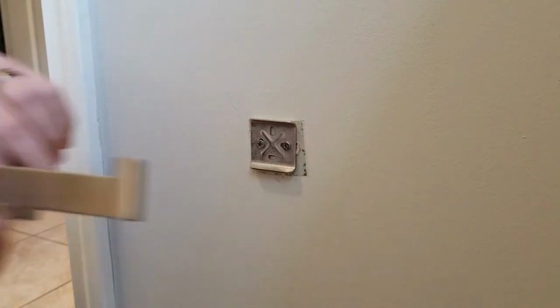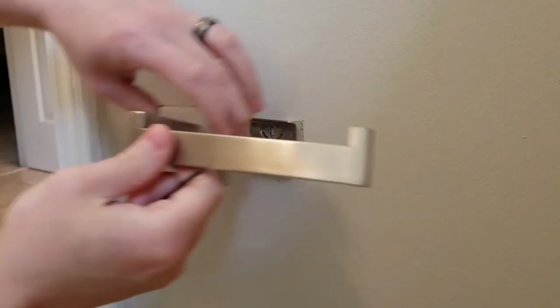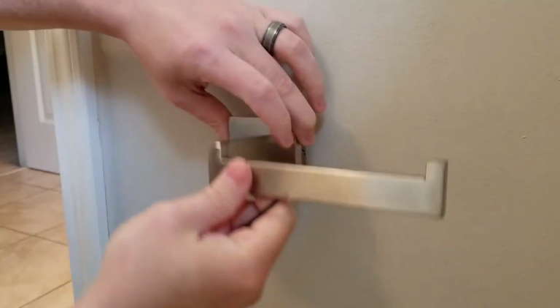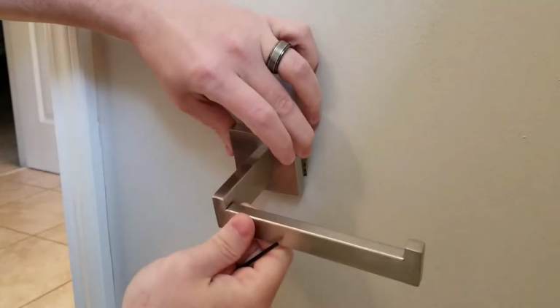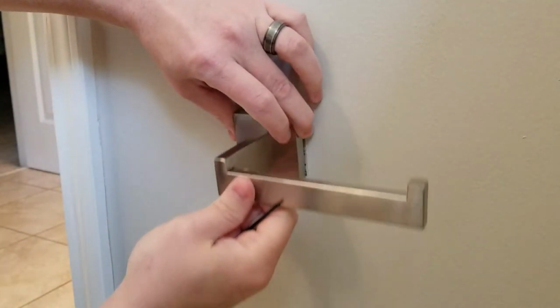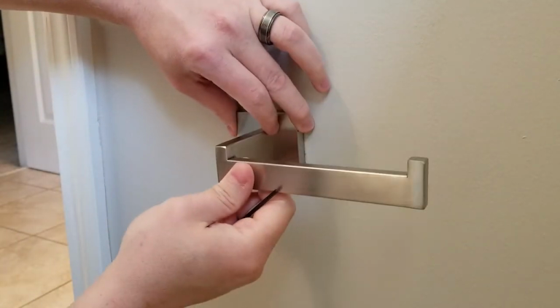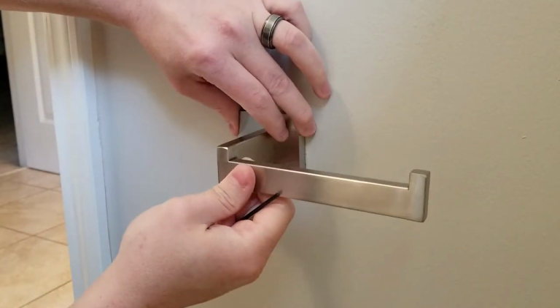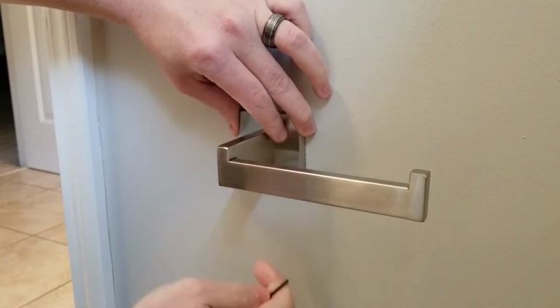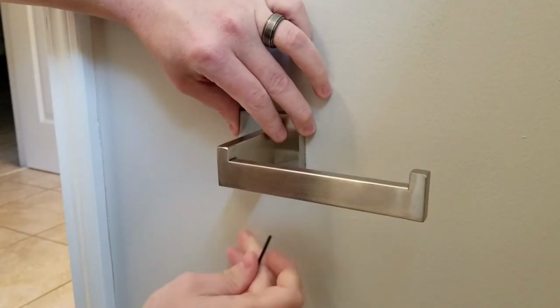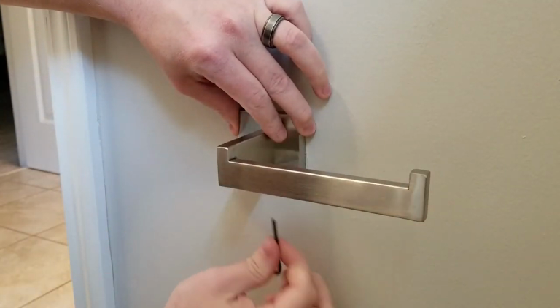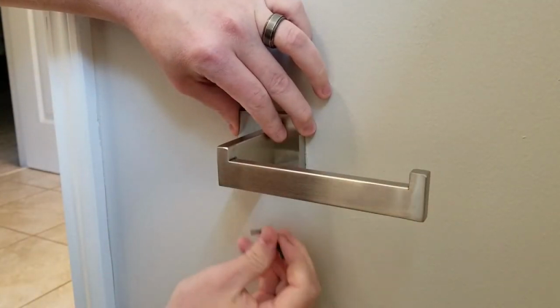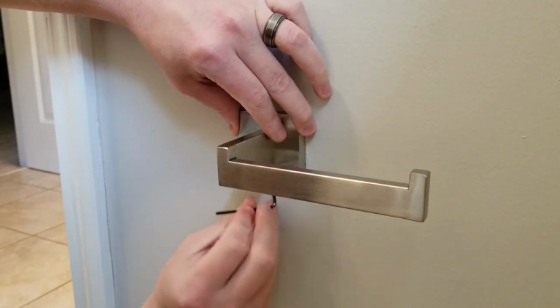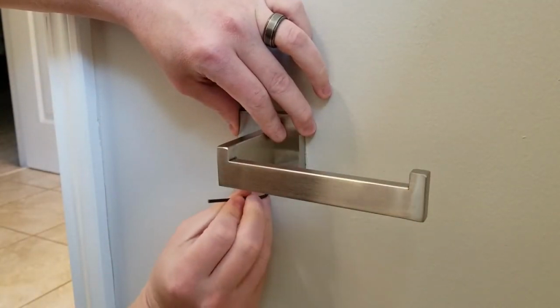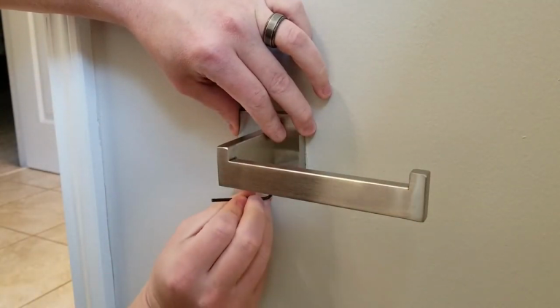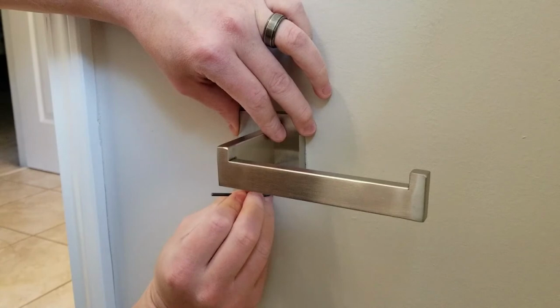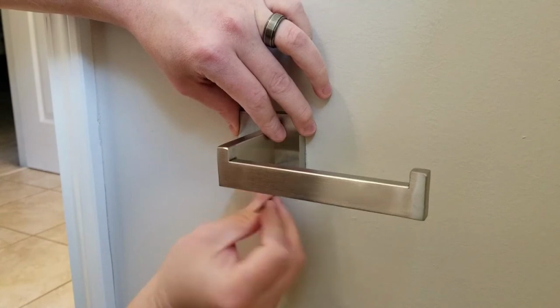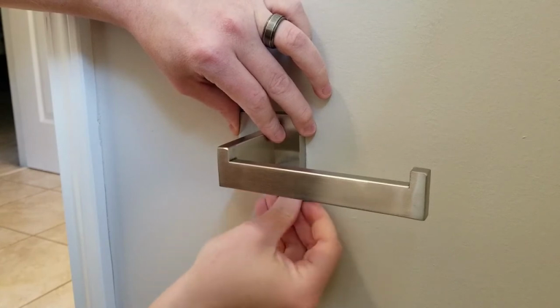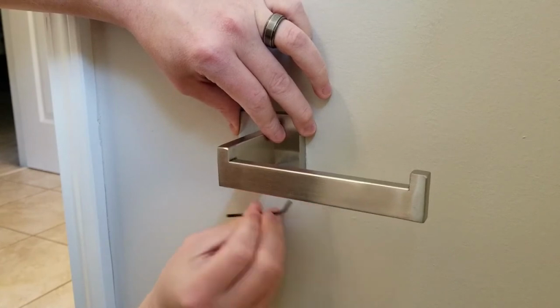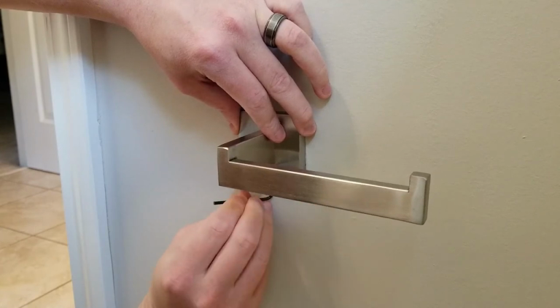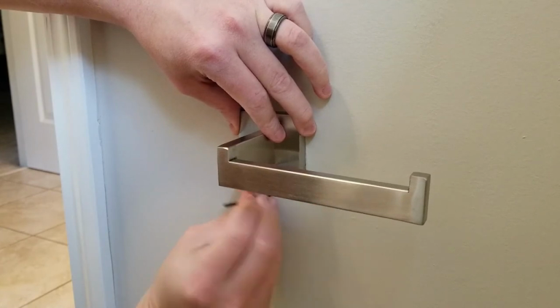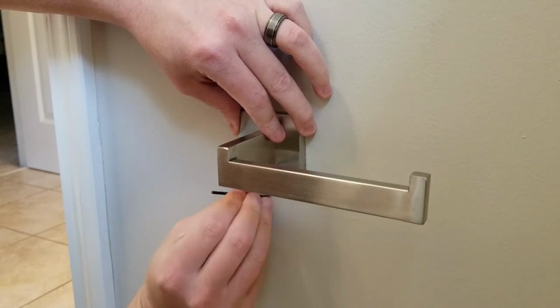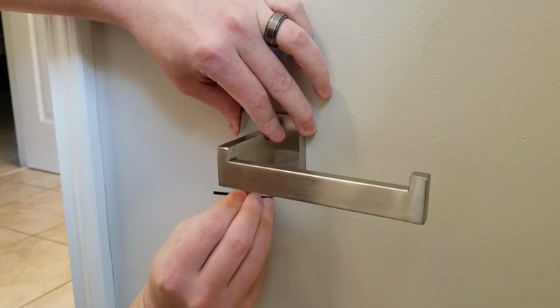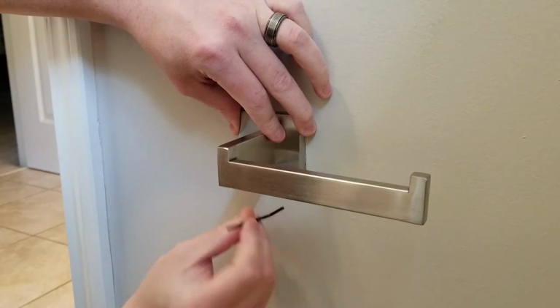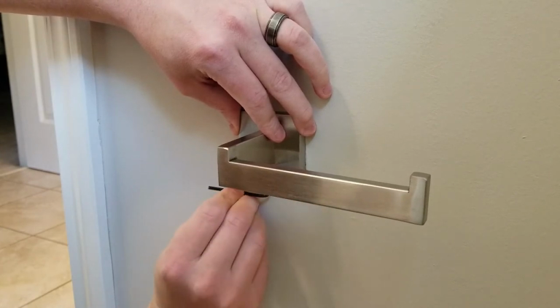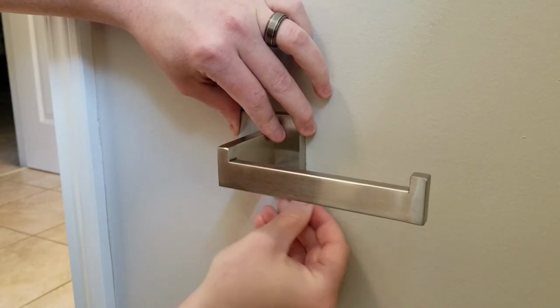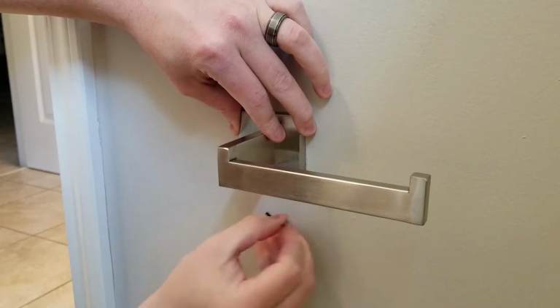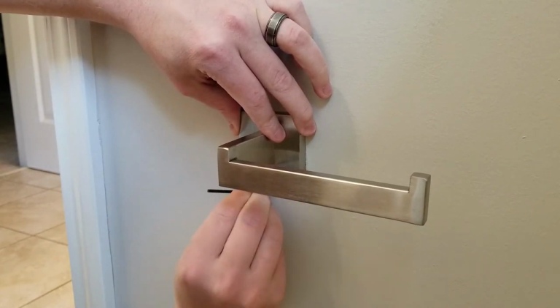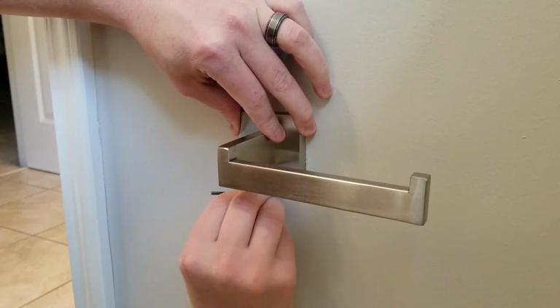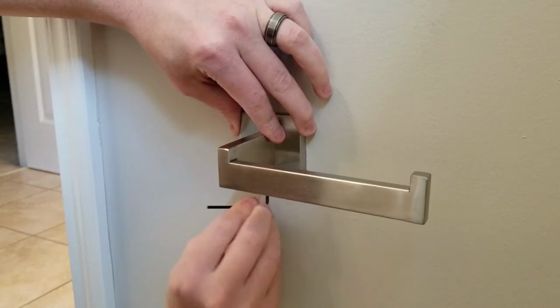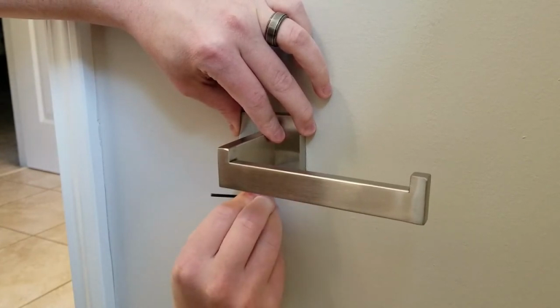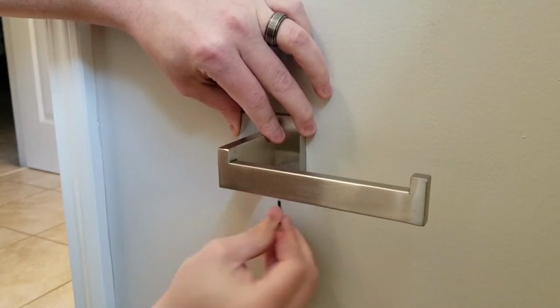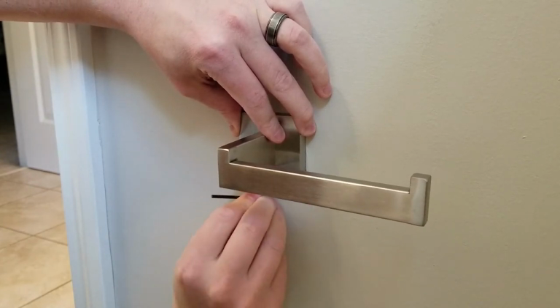Now that I've got the mounting plate attached, I'm going to put the toilet paper holder on the wall and secure the set screw that's at the bottom with the little allen wrench that it came with.